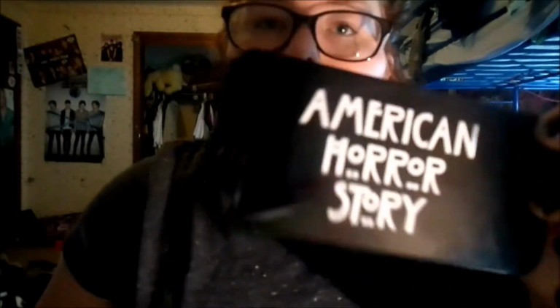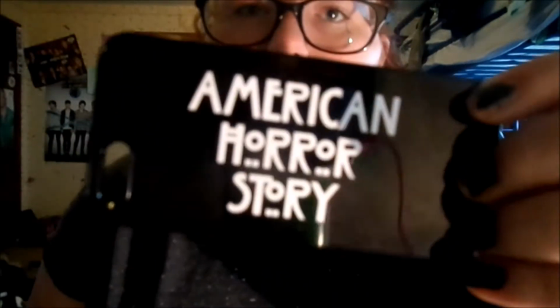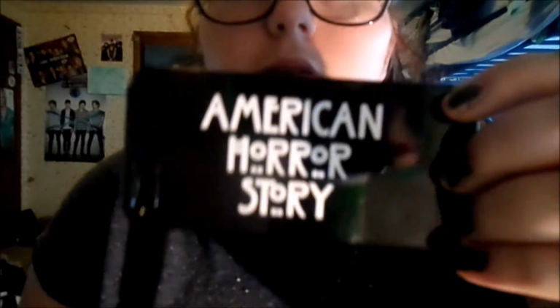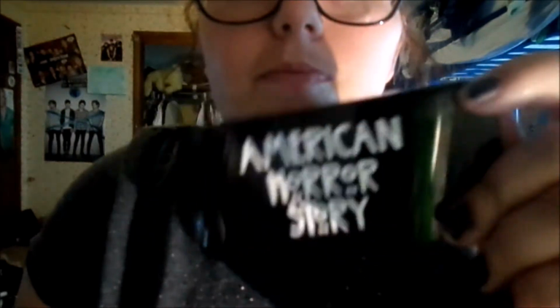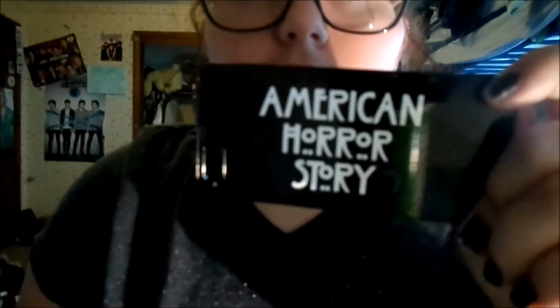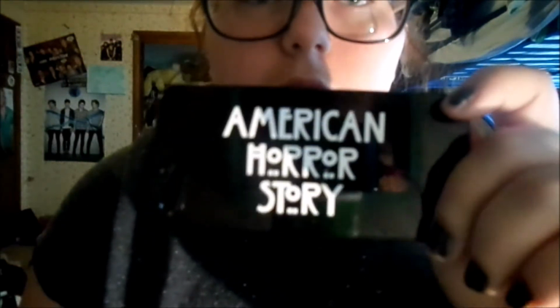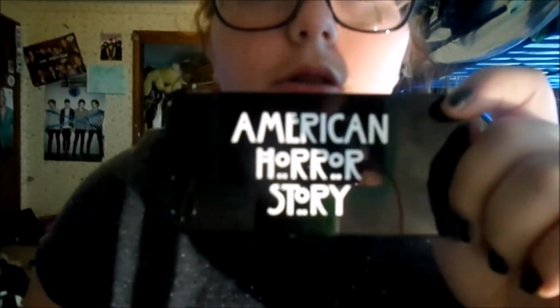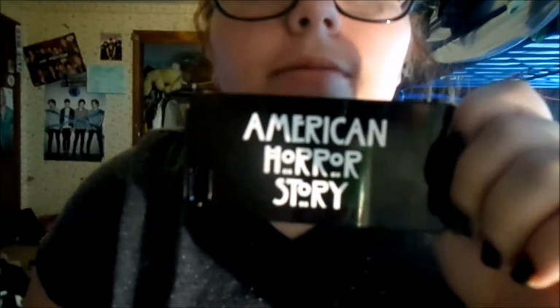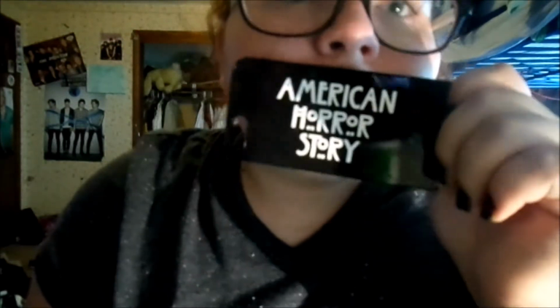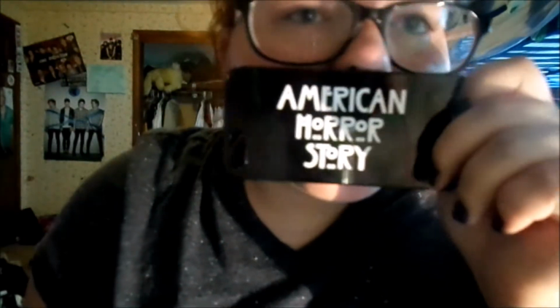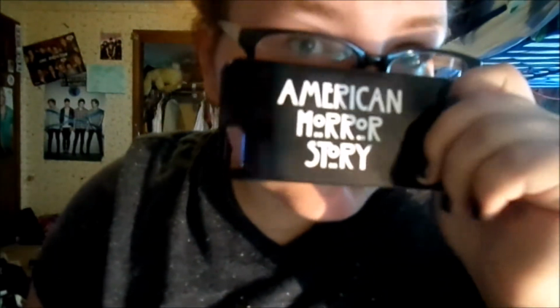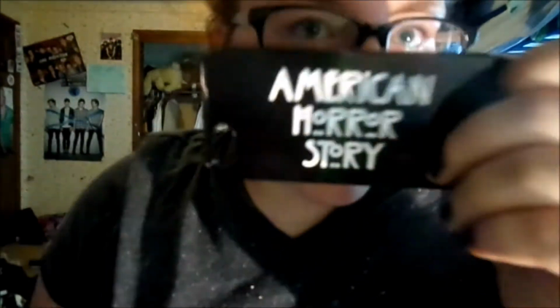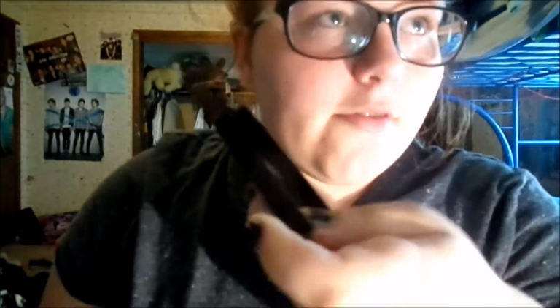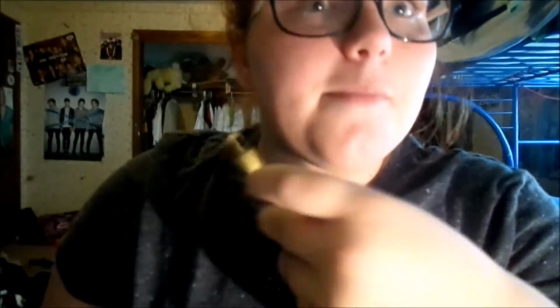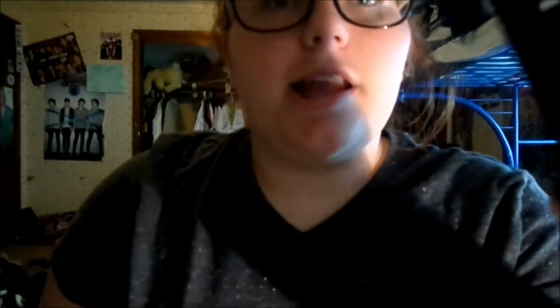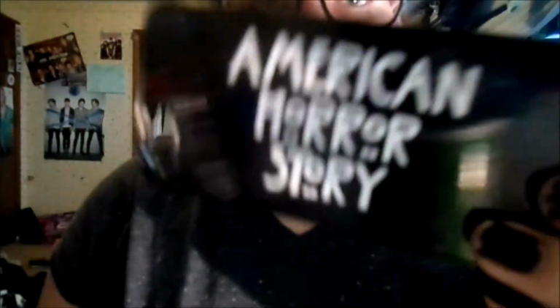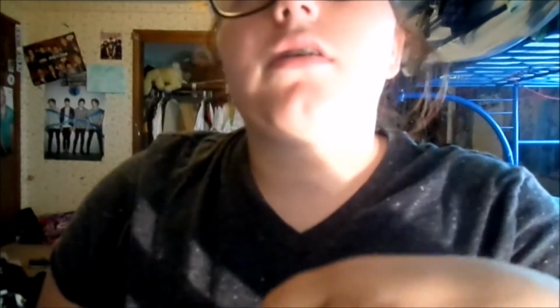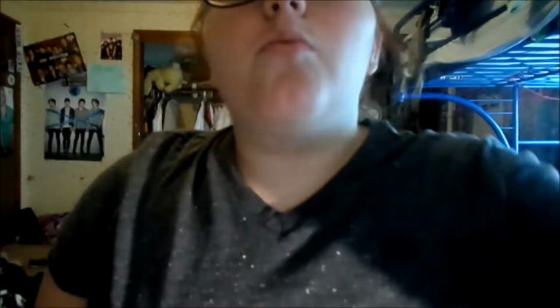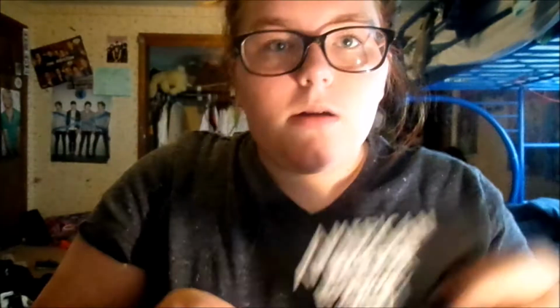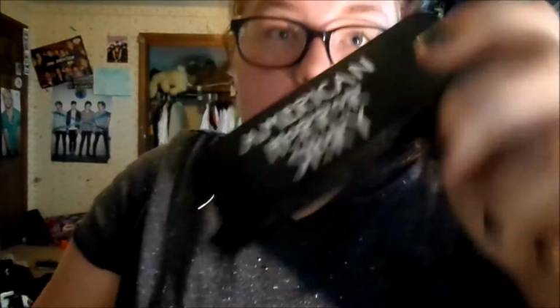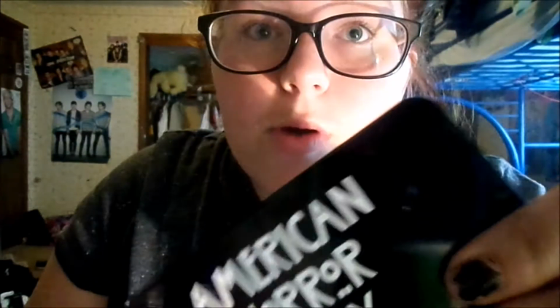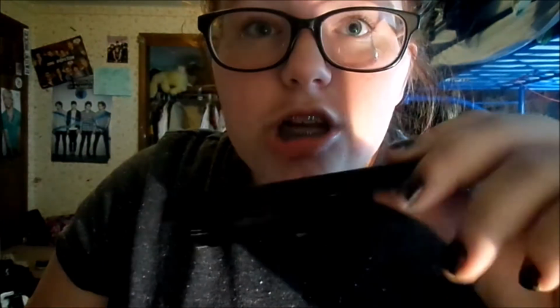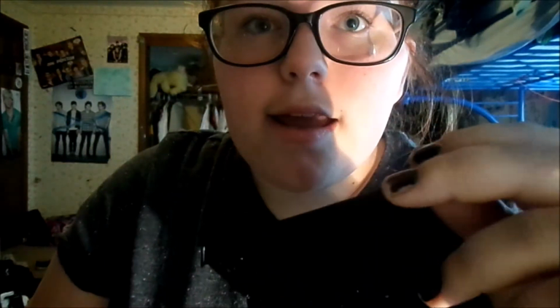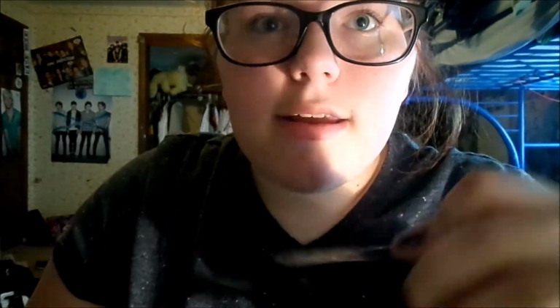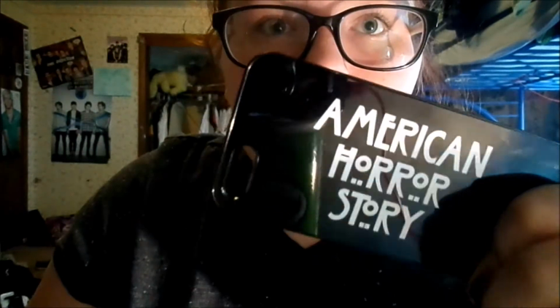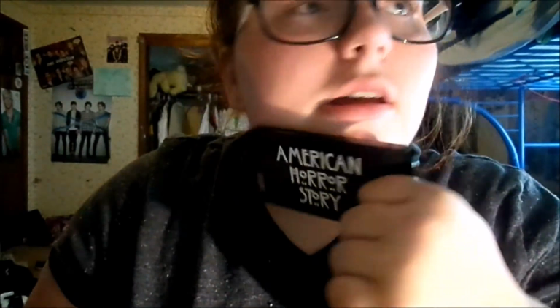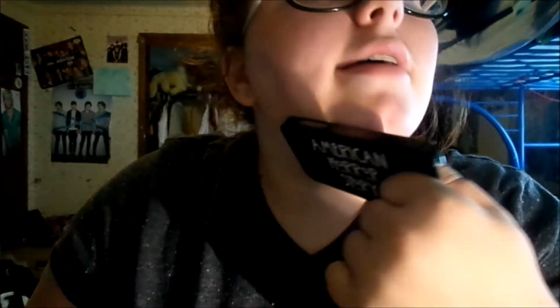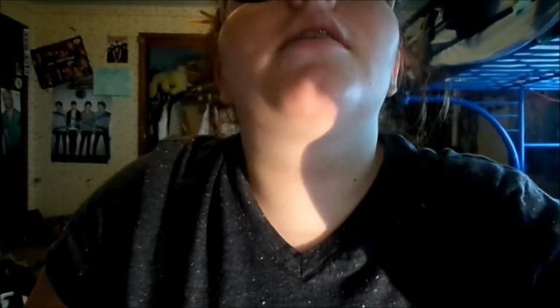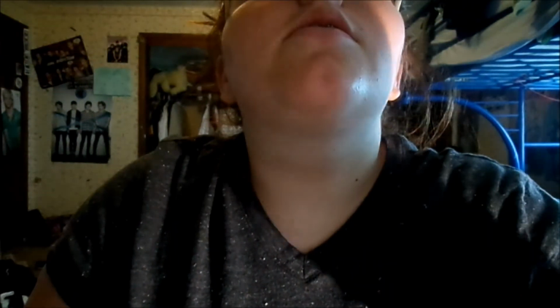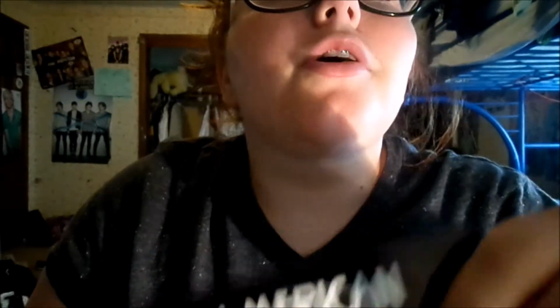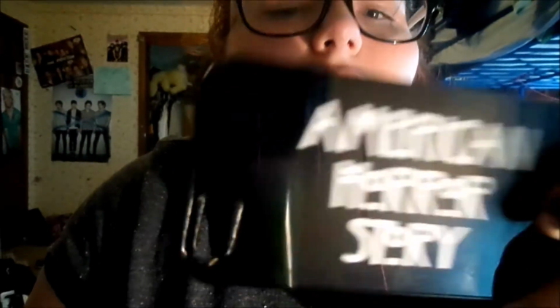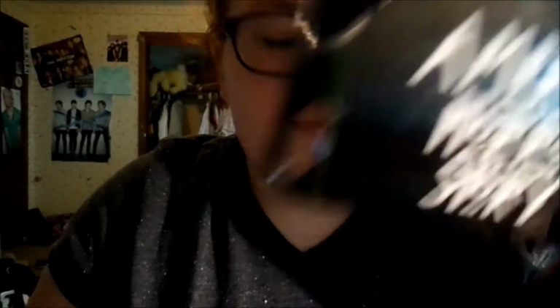This one is my recent one I bought. It just says 'American Horror Story.' I got it from the Wish app again — it was like $3 I think.